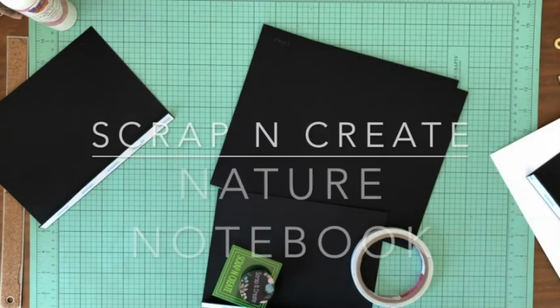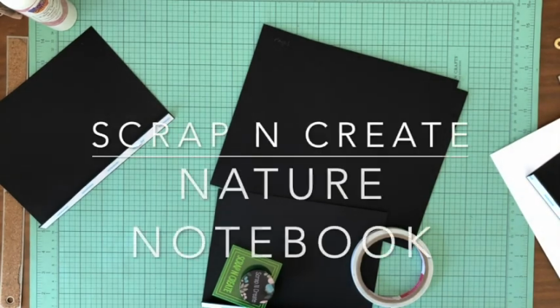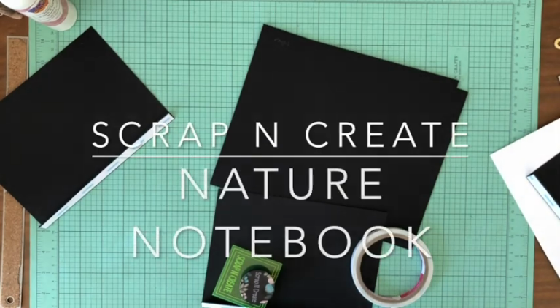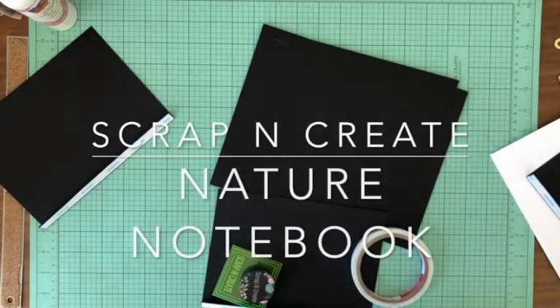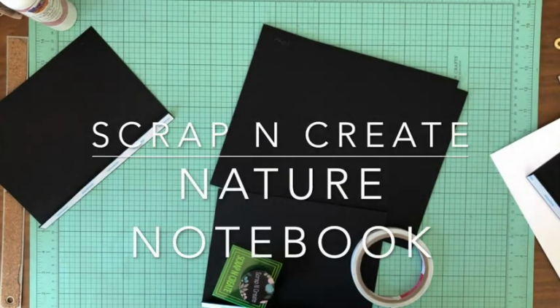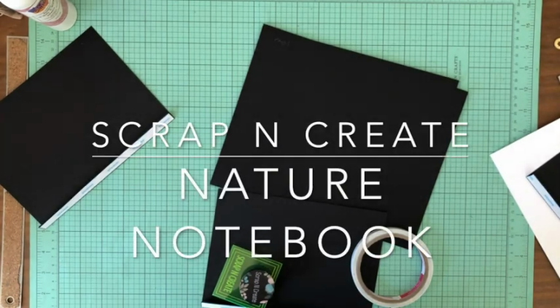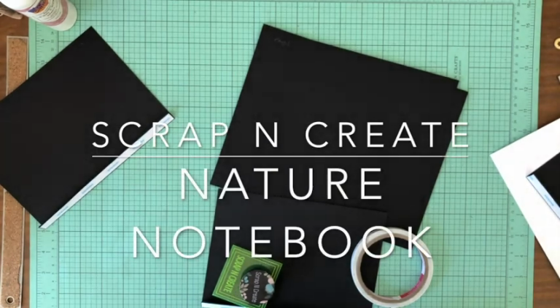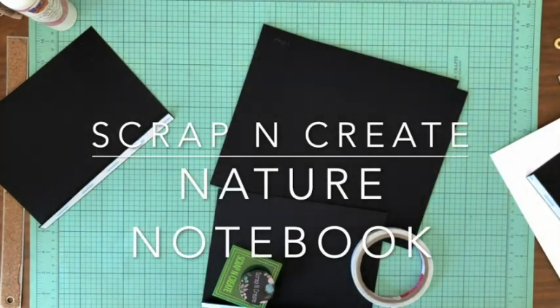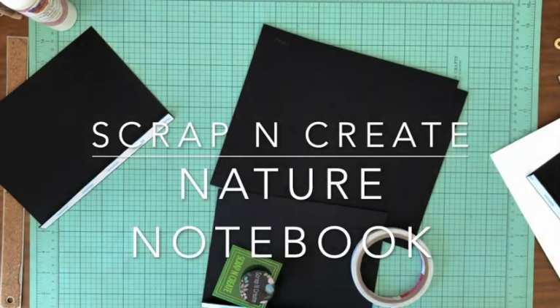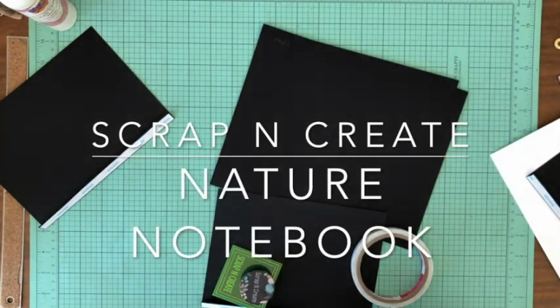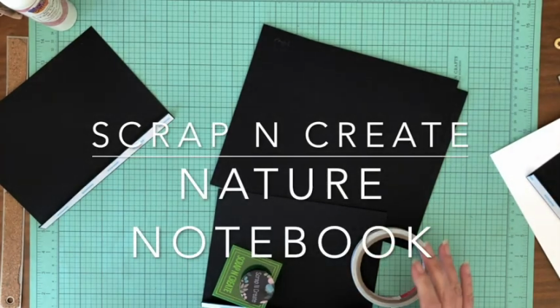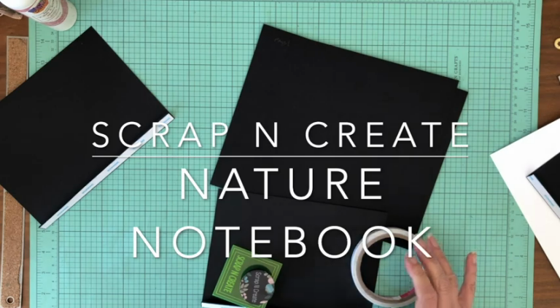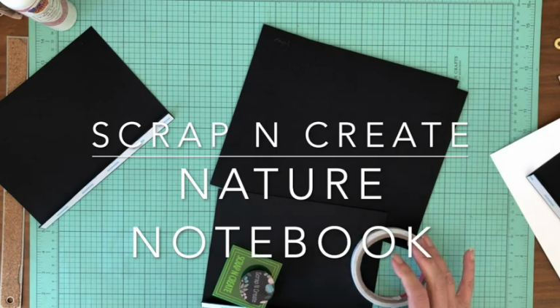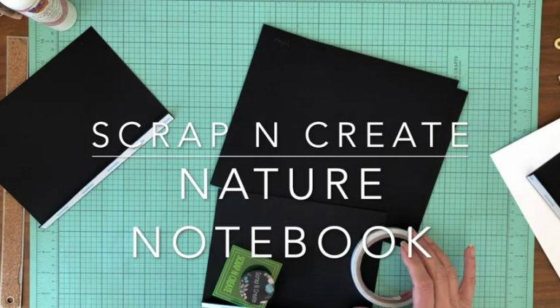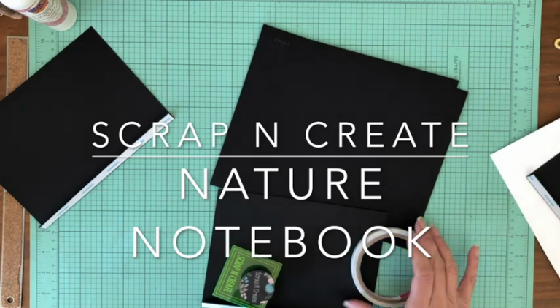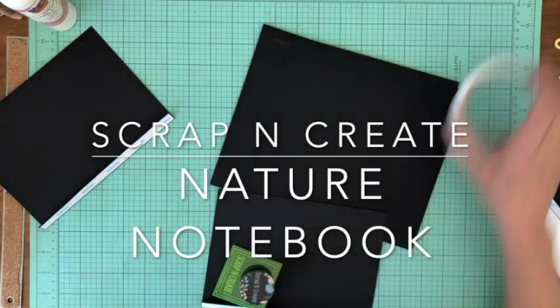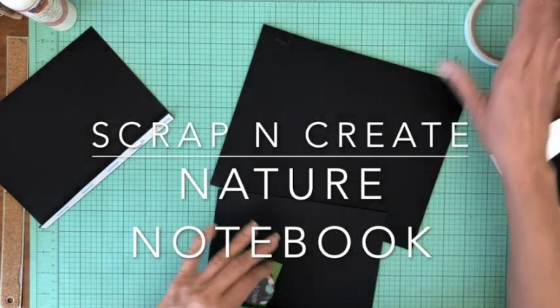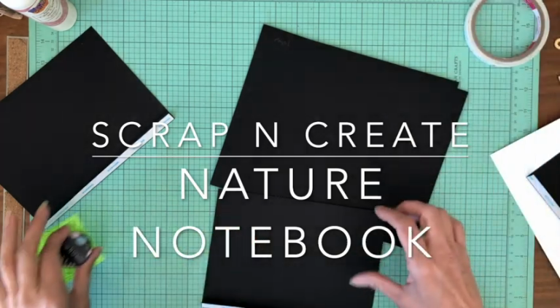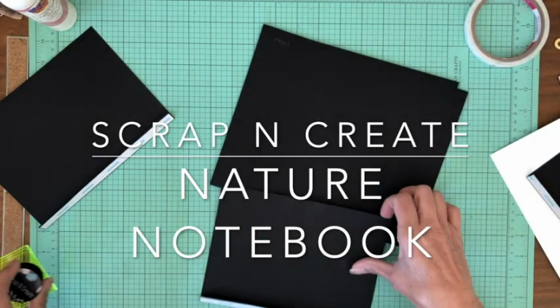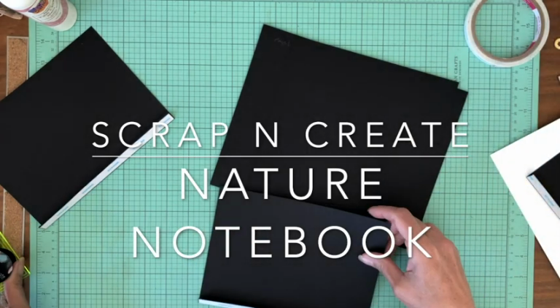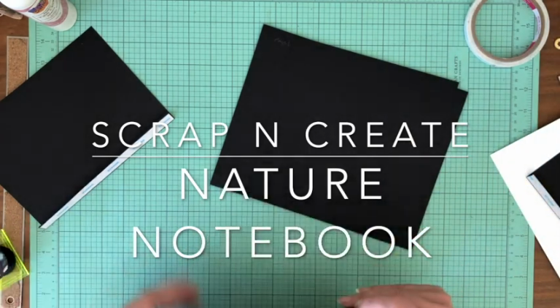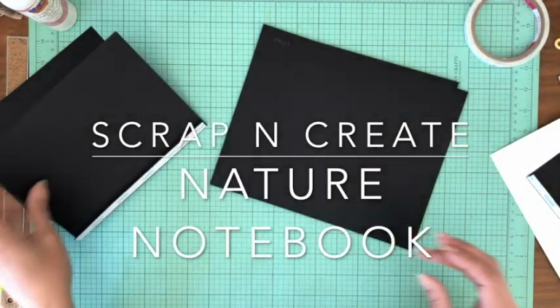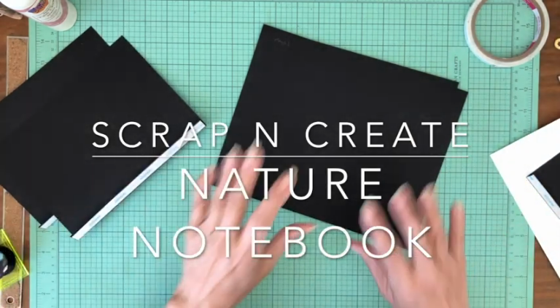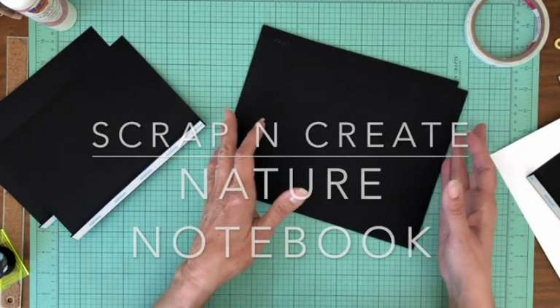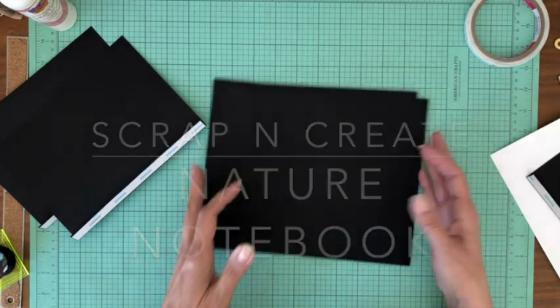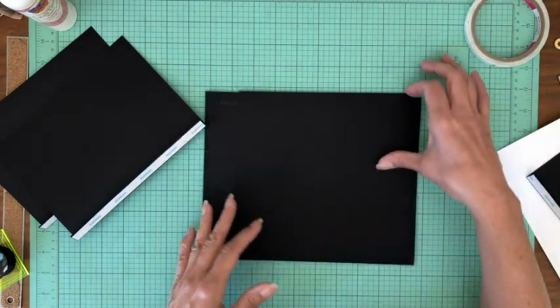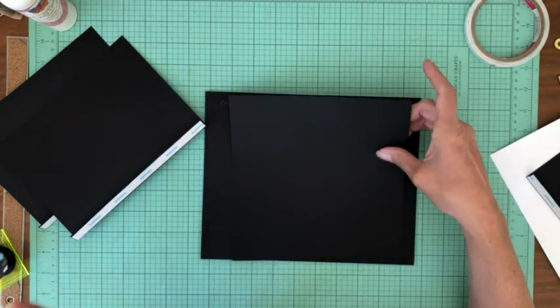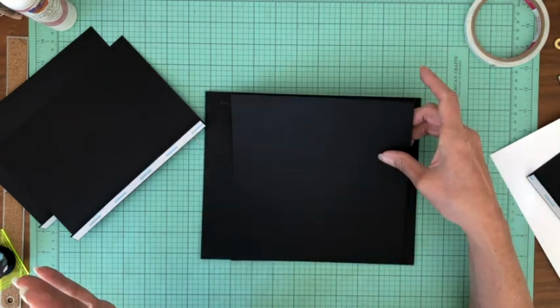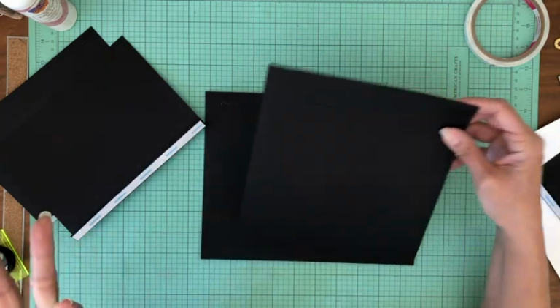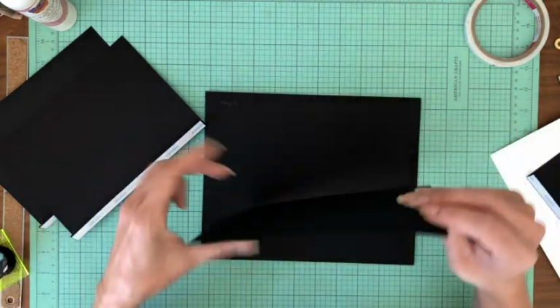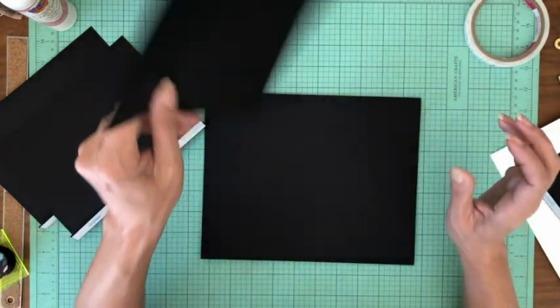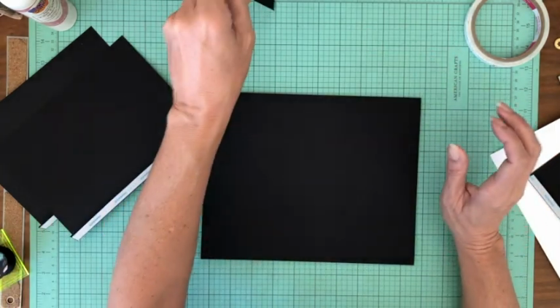Hey everyone, it's Daphne from Scrap and Create. We're working on Nature's Notebook, and this is page six. Page six of Nature's Notebook, and we've got three elements on this page.